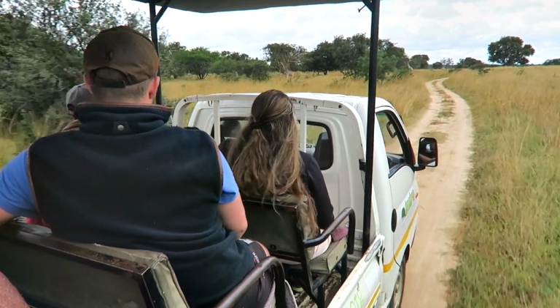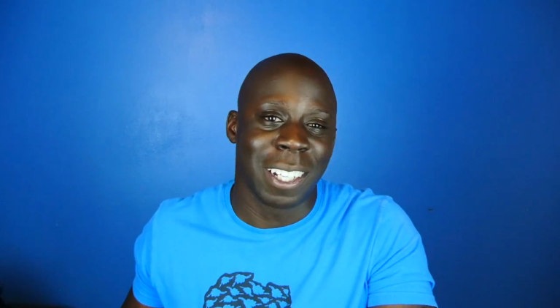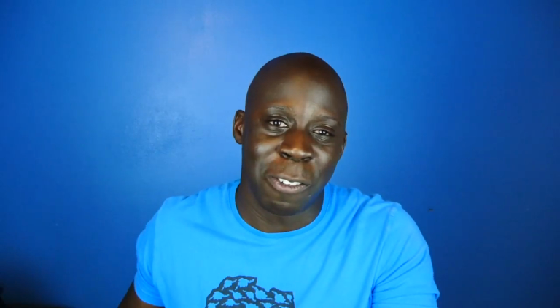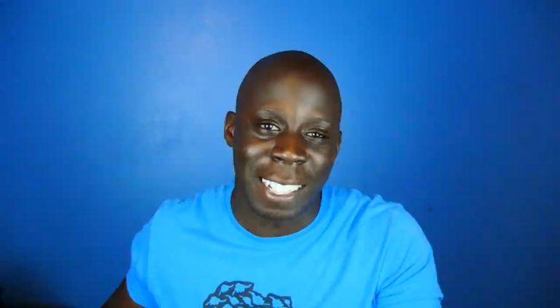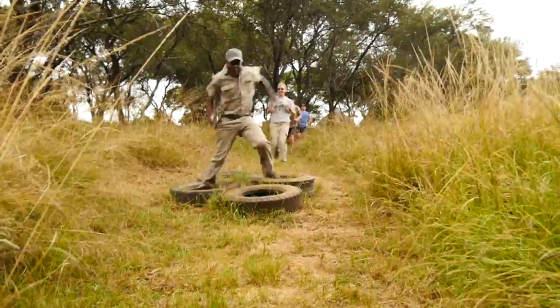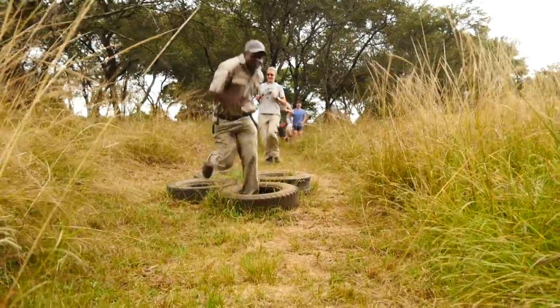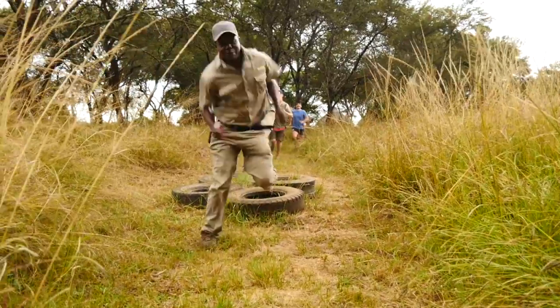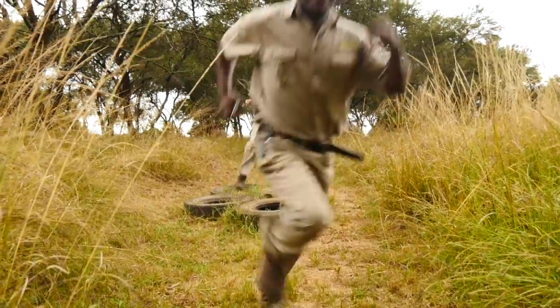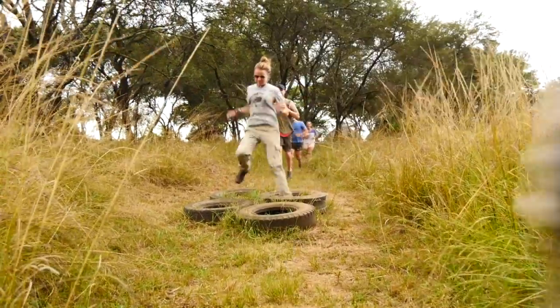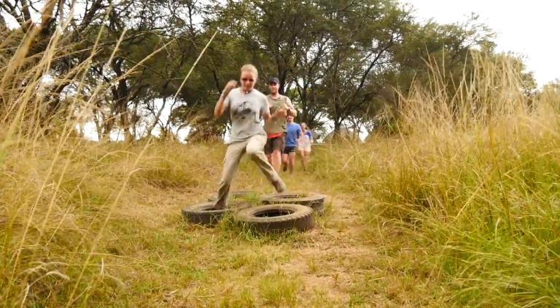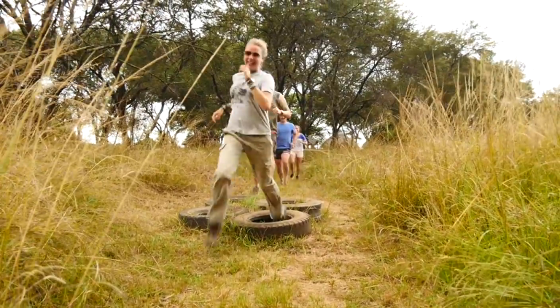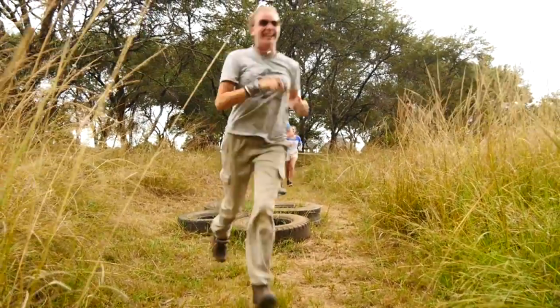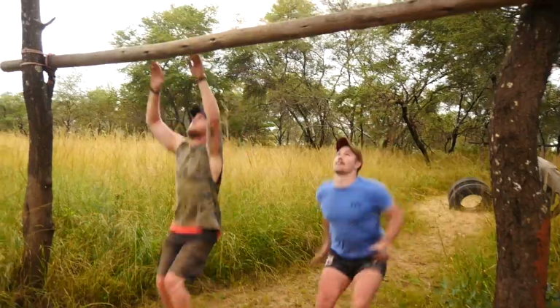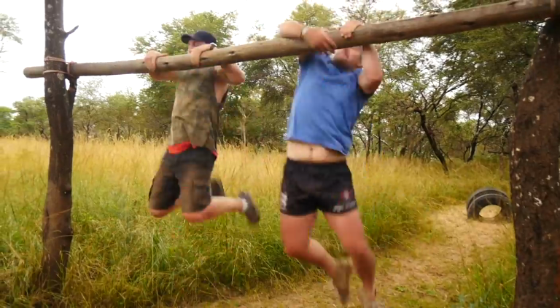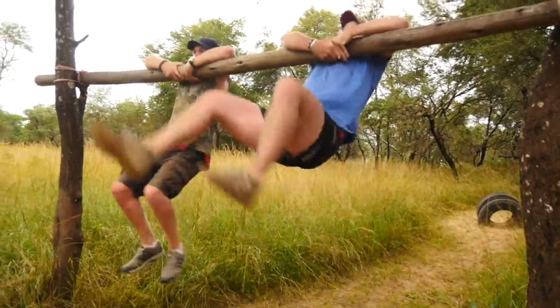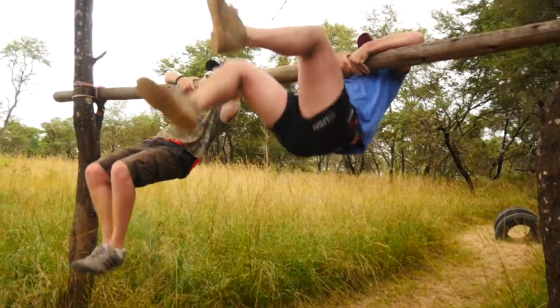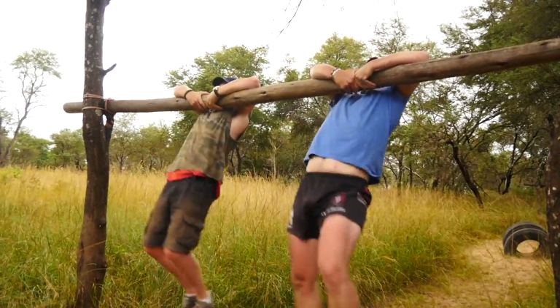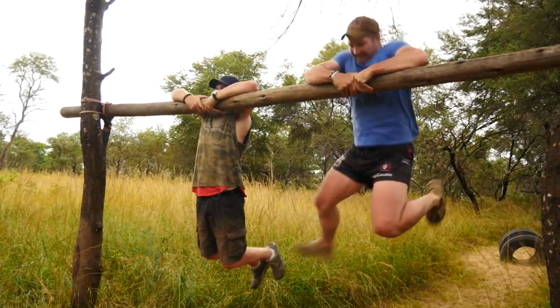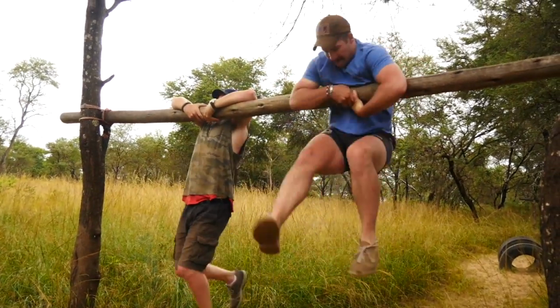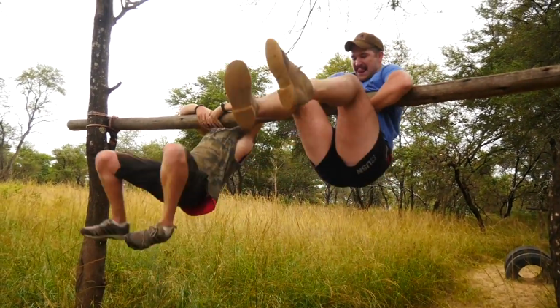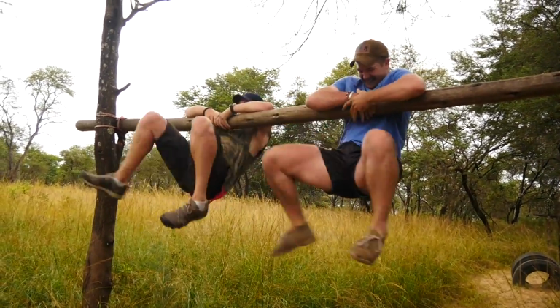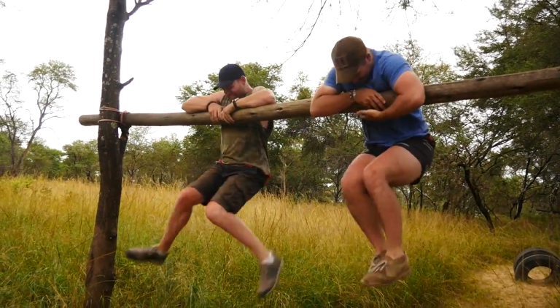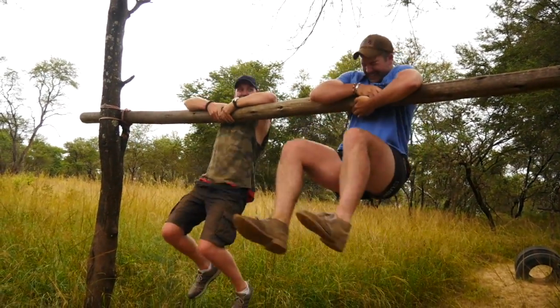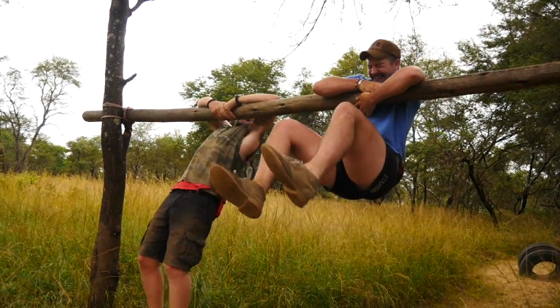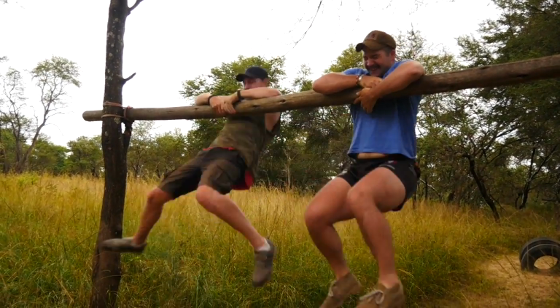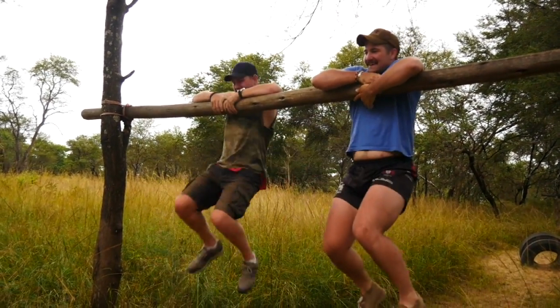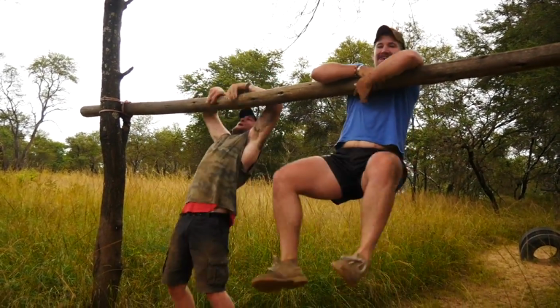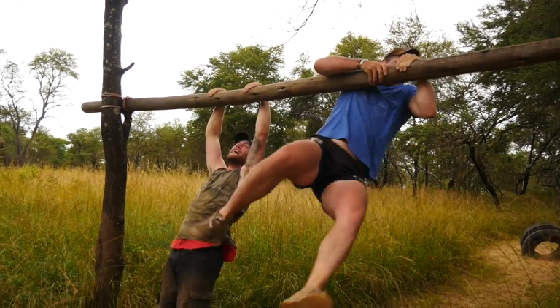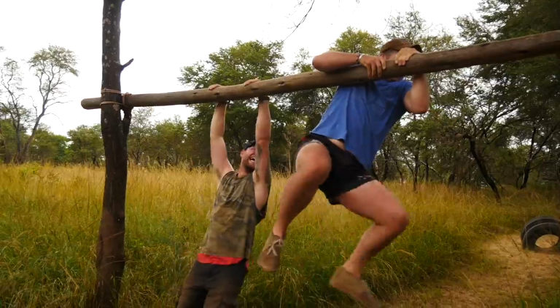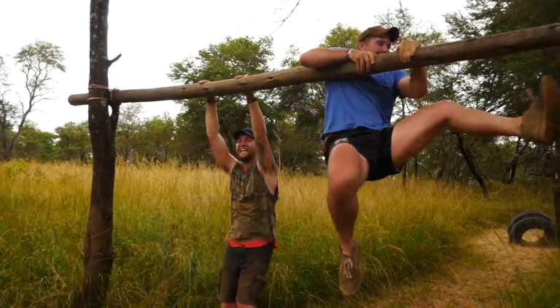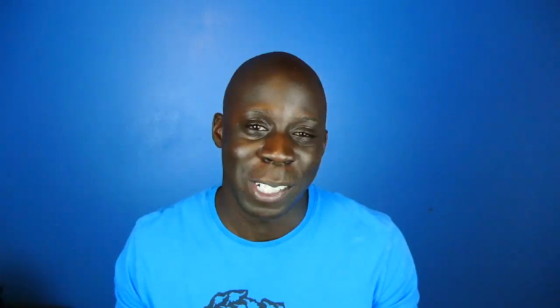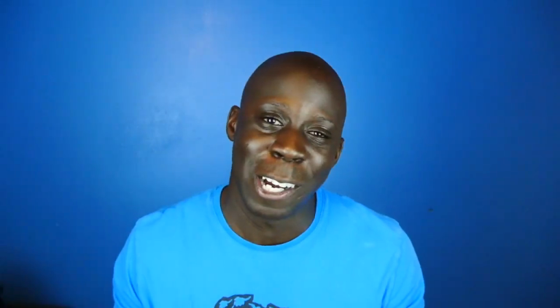We also did a lot of other fun things, like getting to run the practice course that the anti-poaching team uses. And that was hilarious.